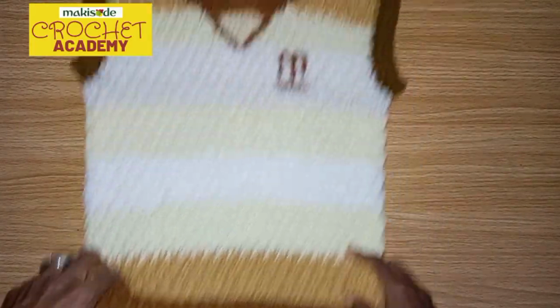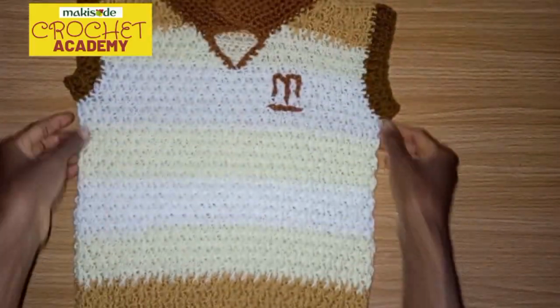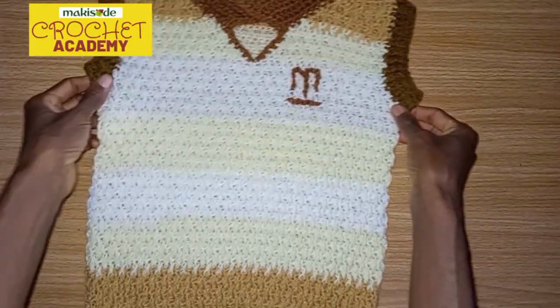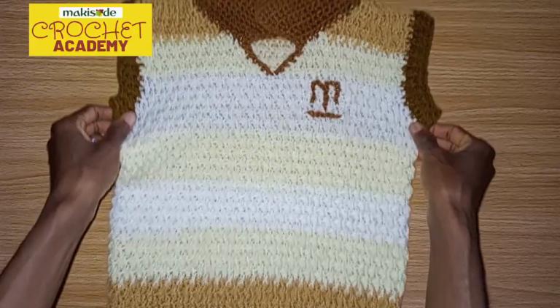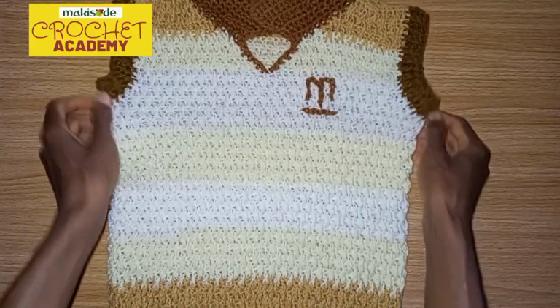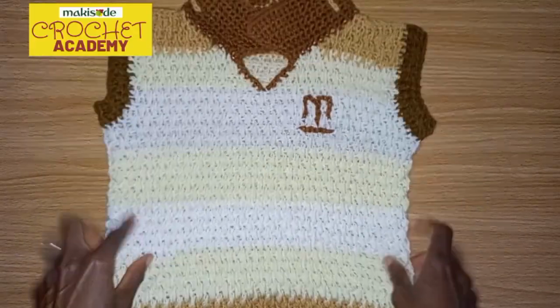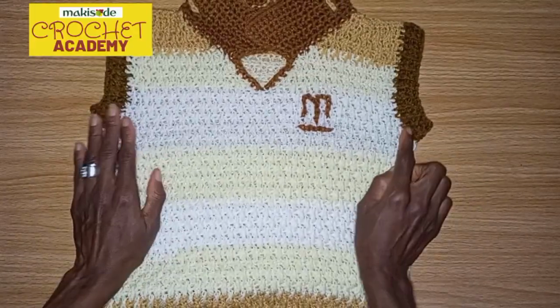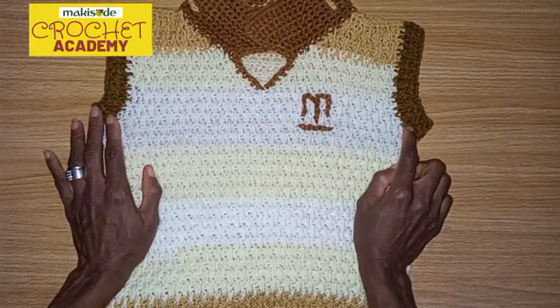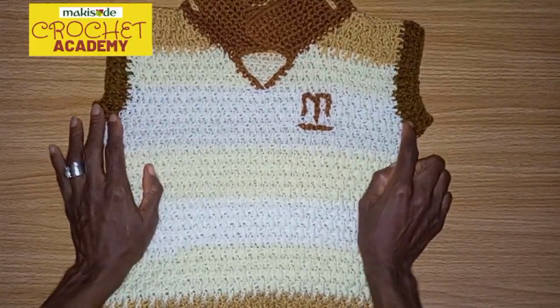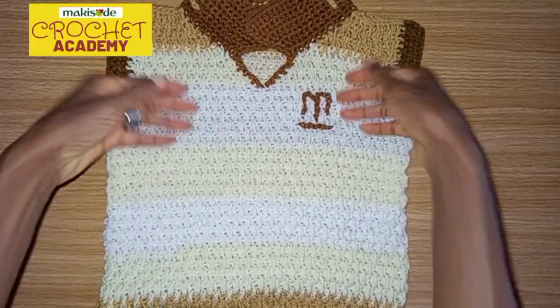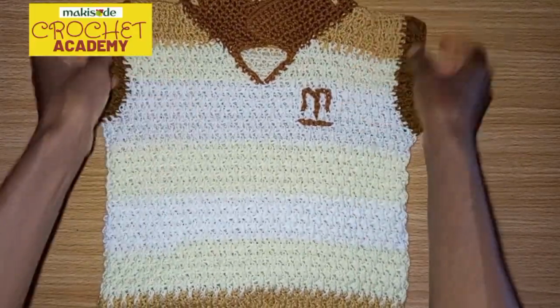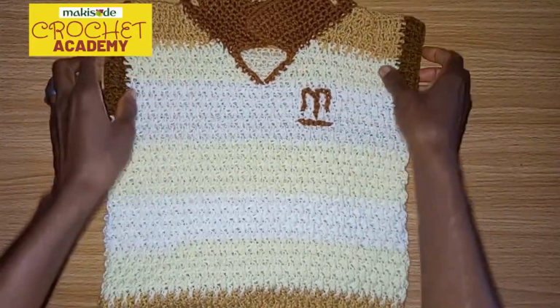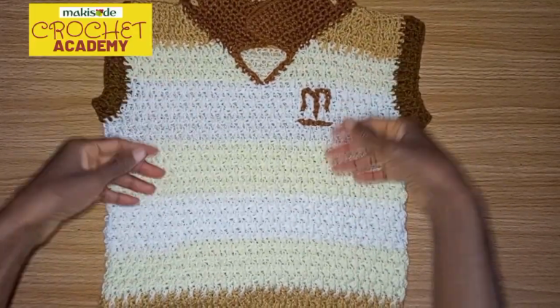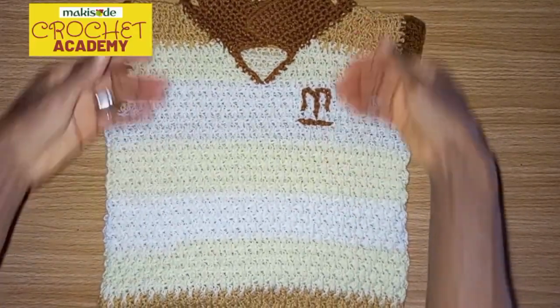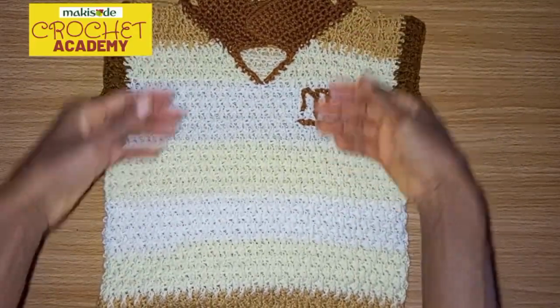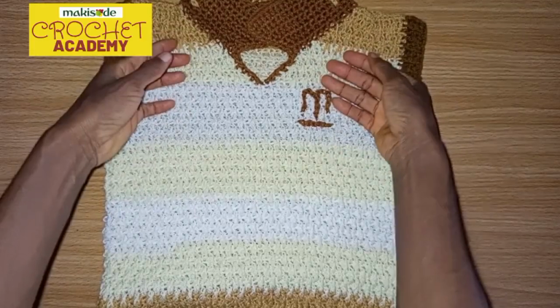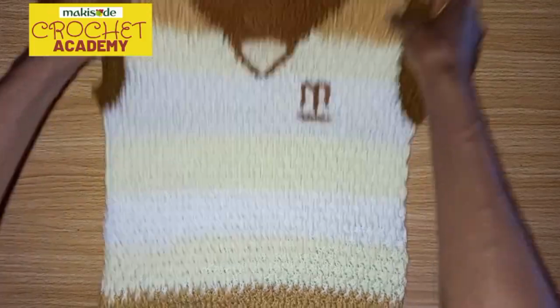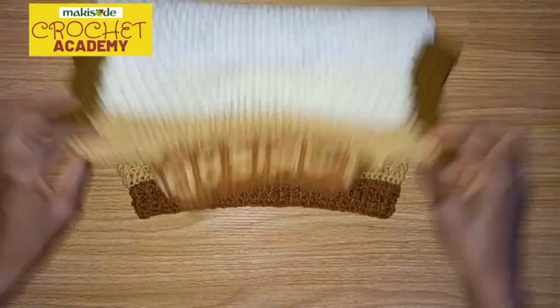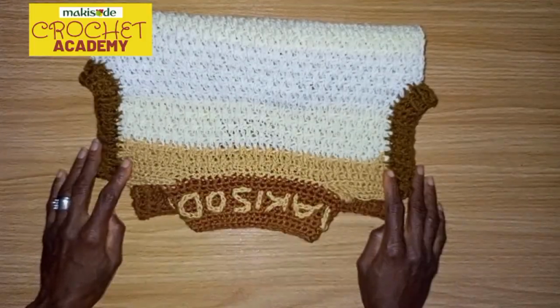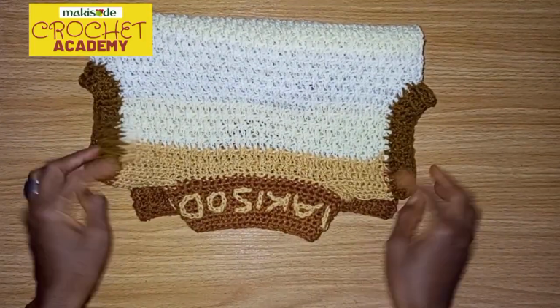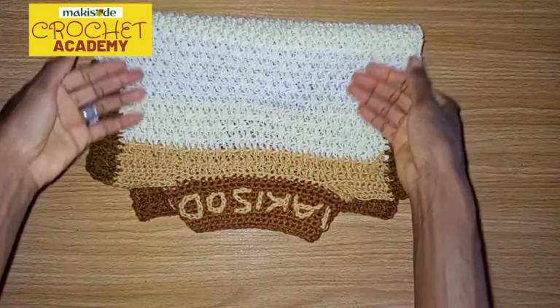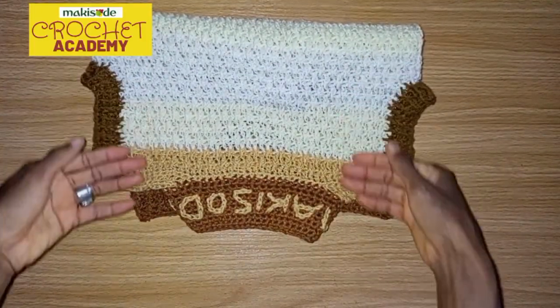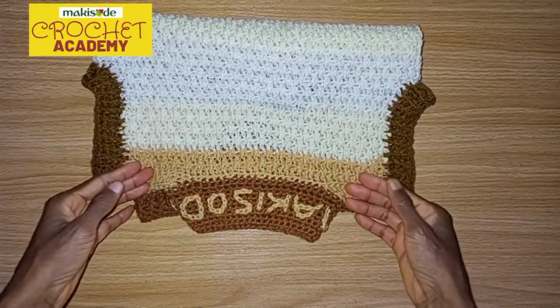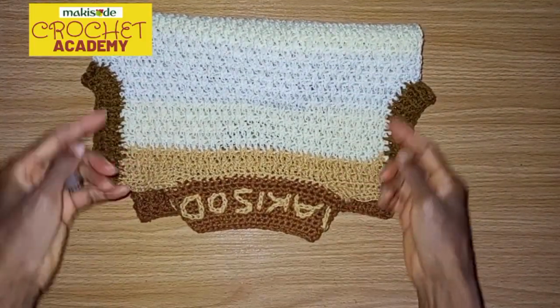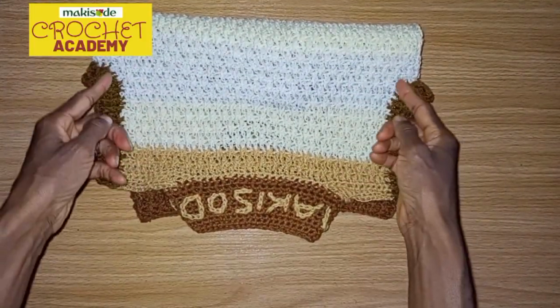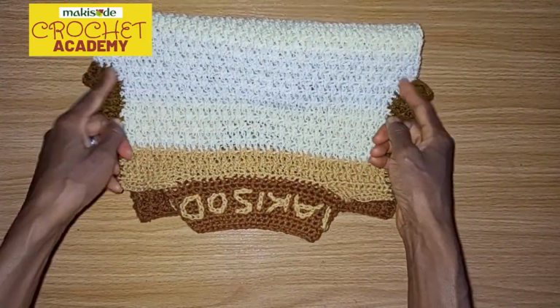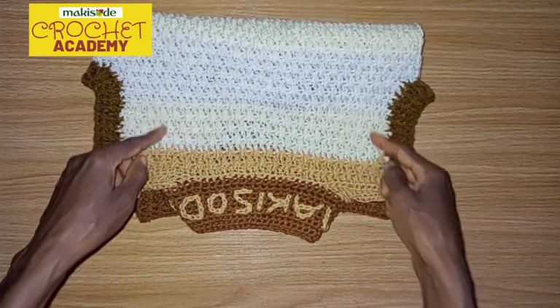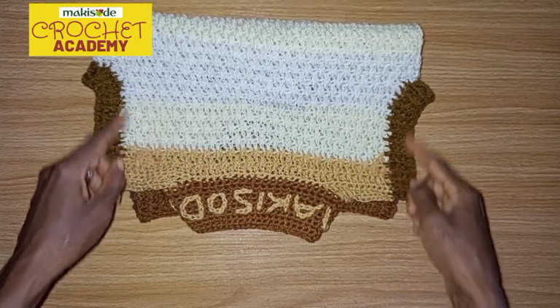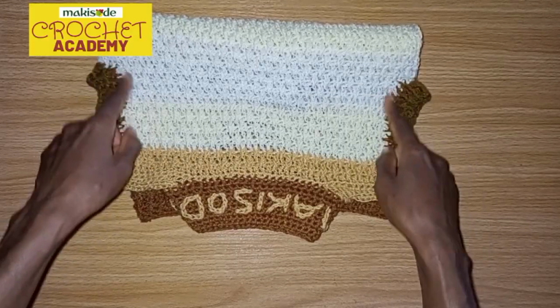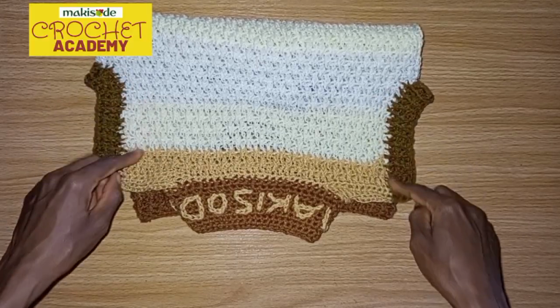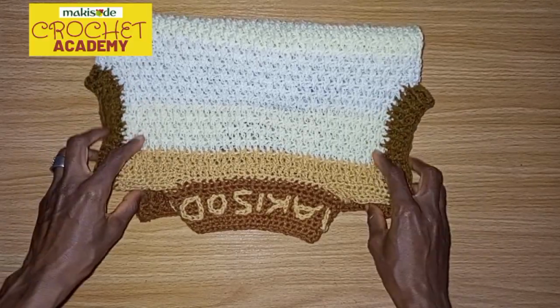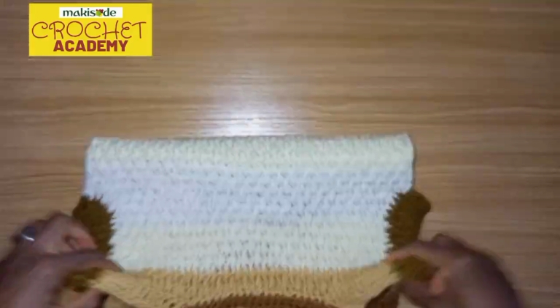We worked all the way to the armhole point. And then of course we had to split the panels — the front panel here, and then the back panel. The back panel you work up normally, creating the grooves for the armhole.